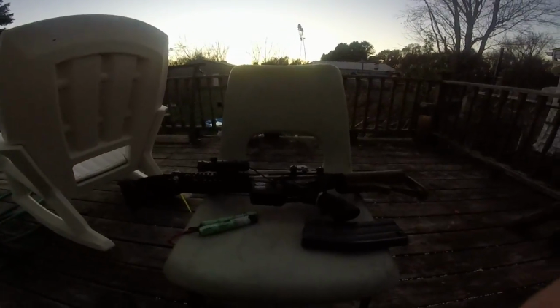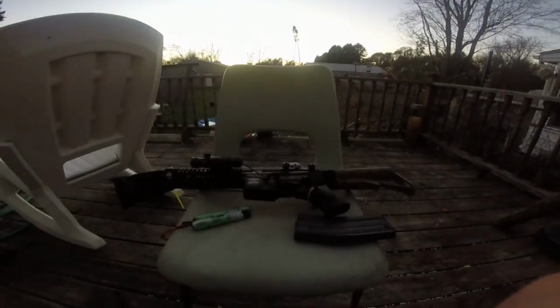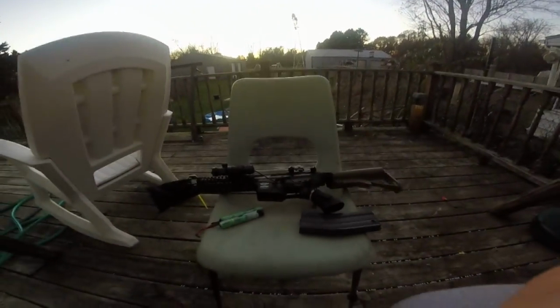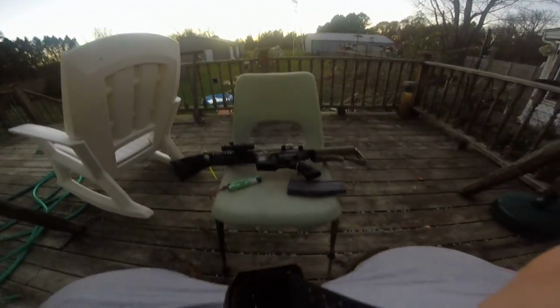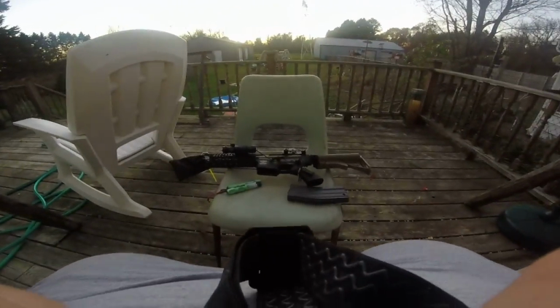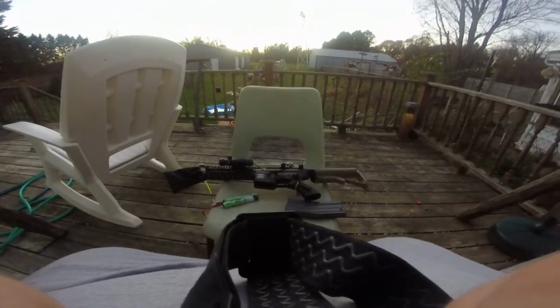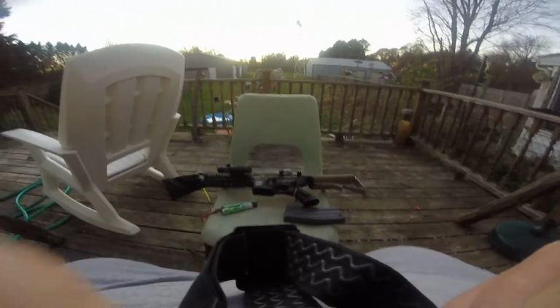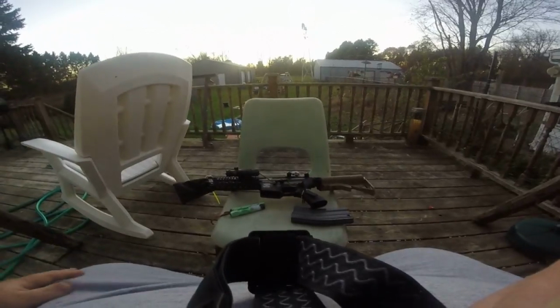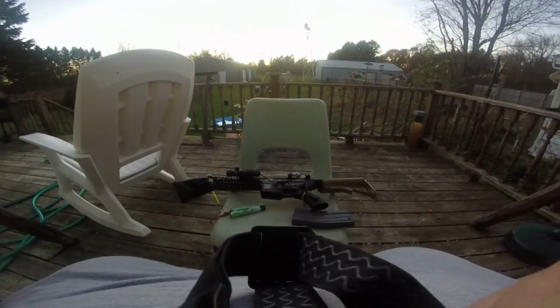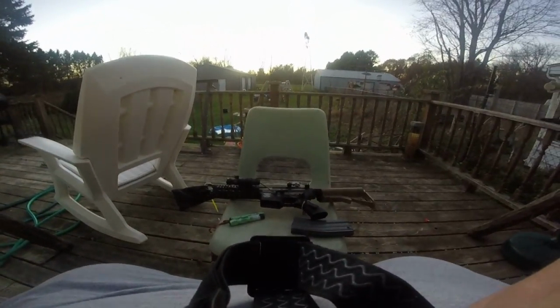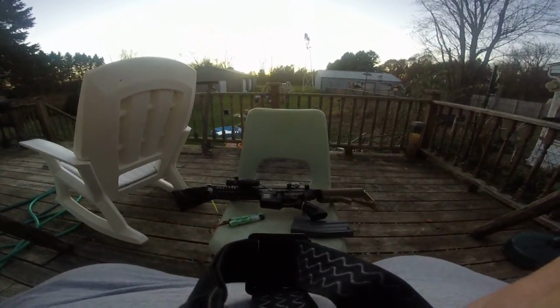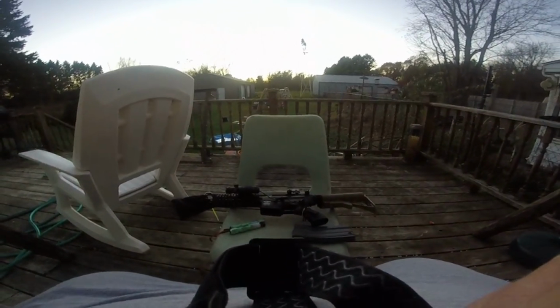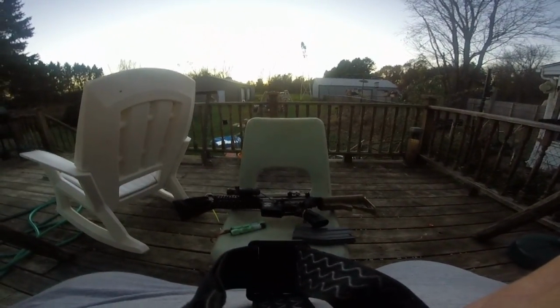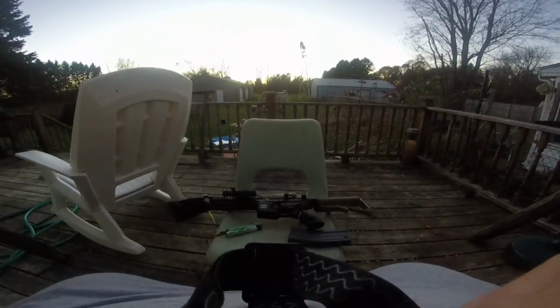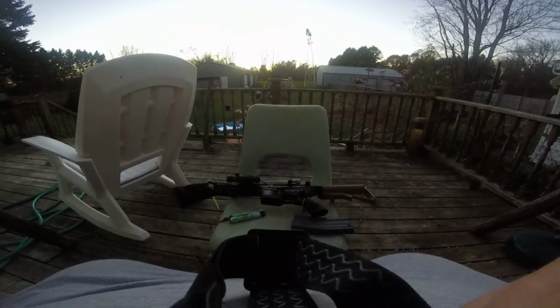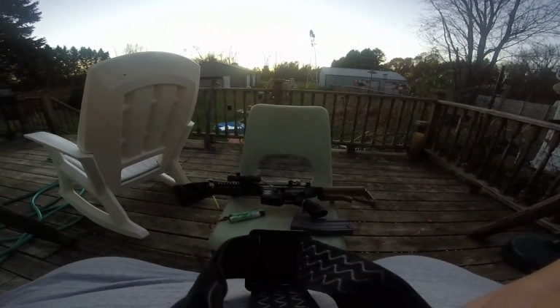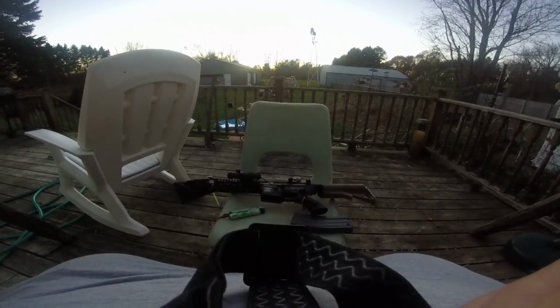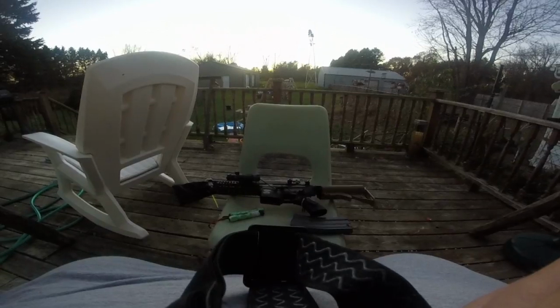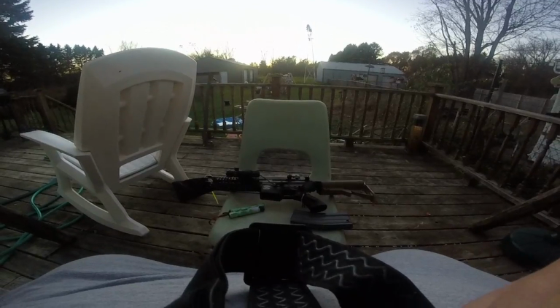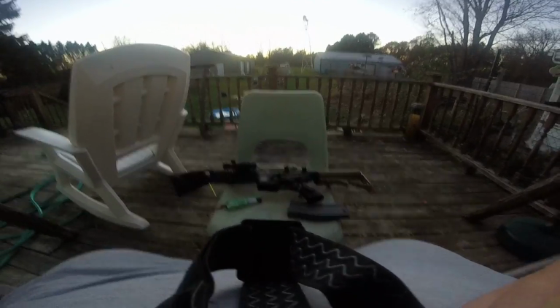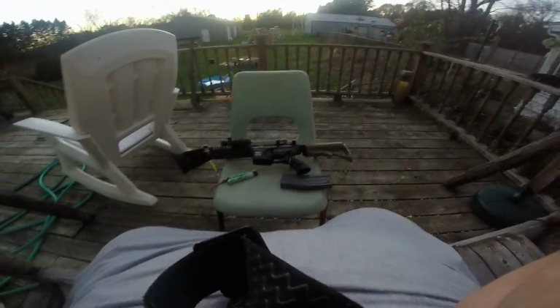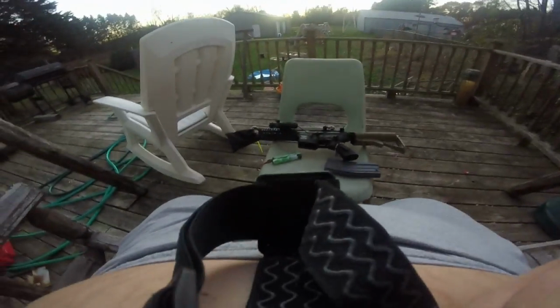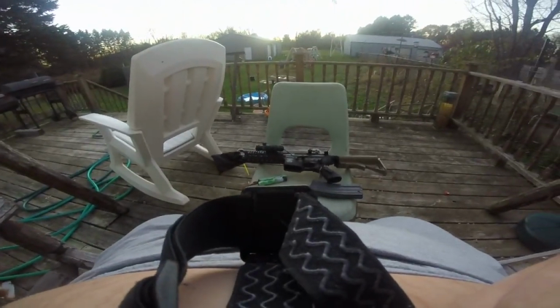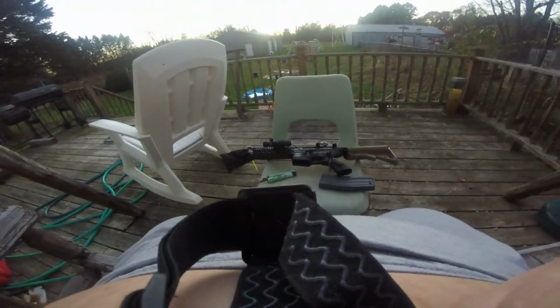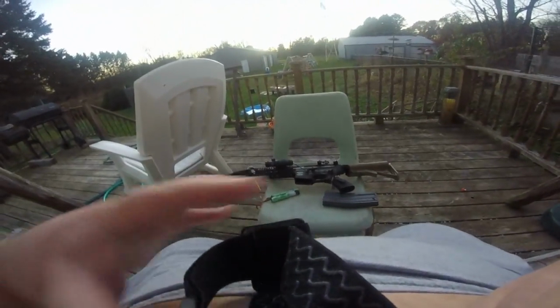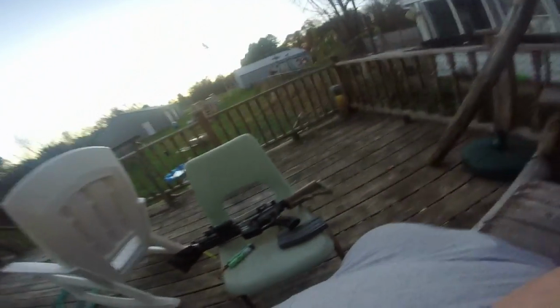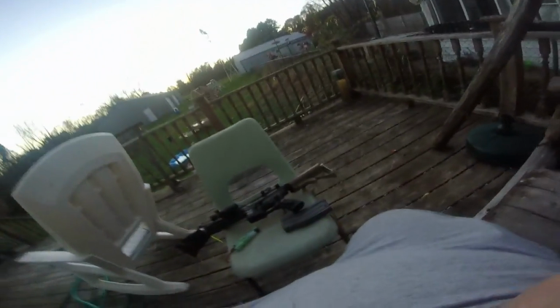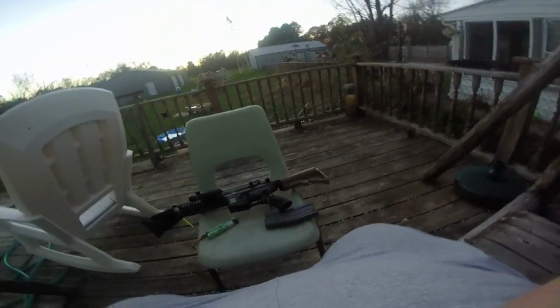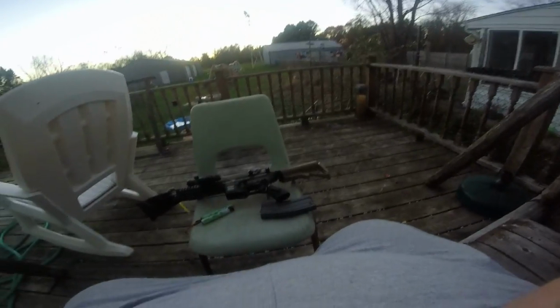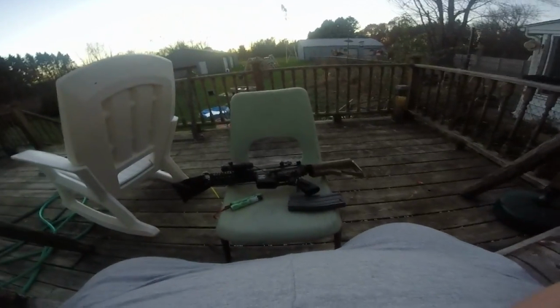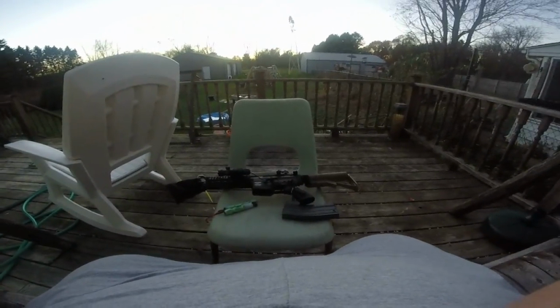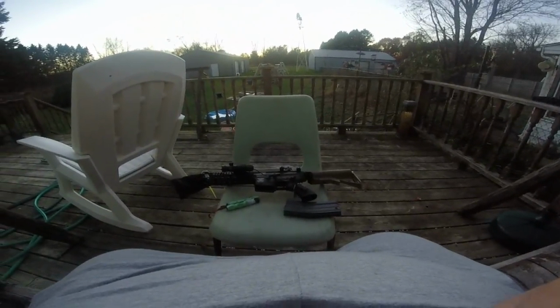Hello guys, and welcome to my review of the G&G Raider CM16. This here is the CQB version. I'm trying to keep those straps out of the way — I'm using my GoPro again.